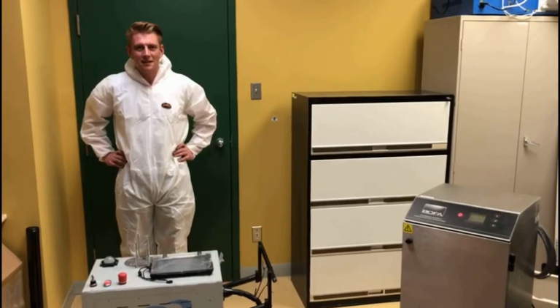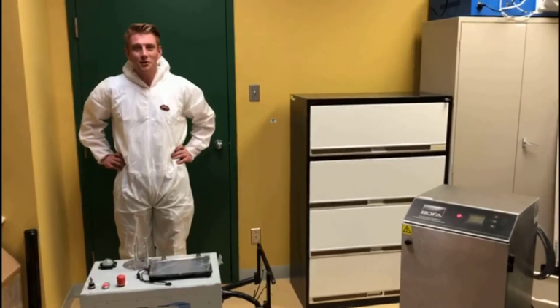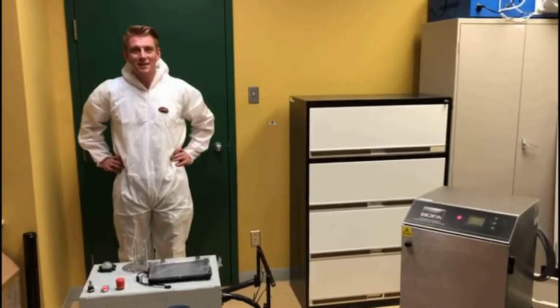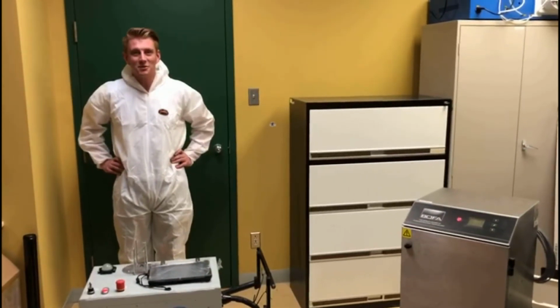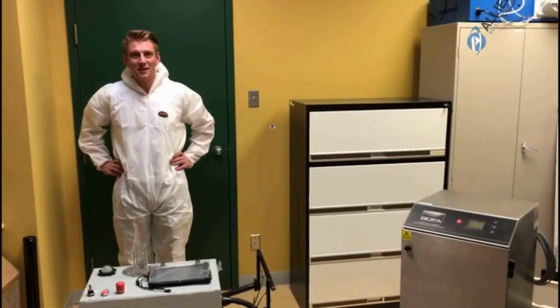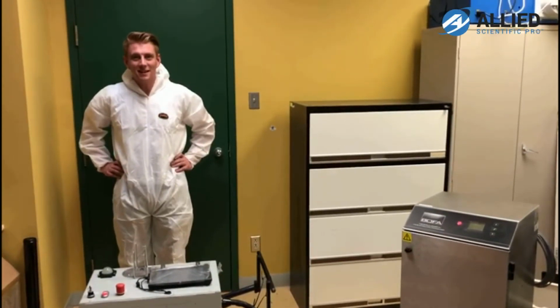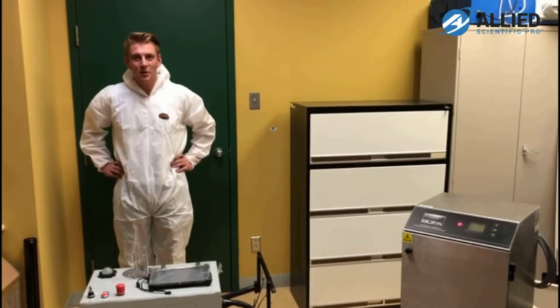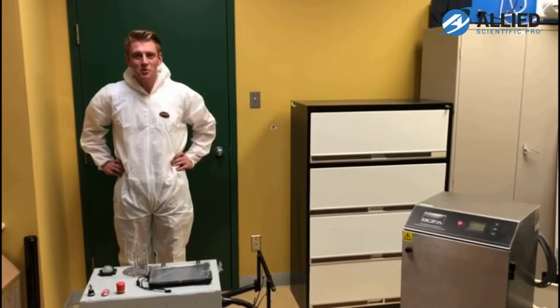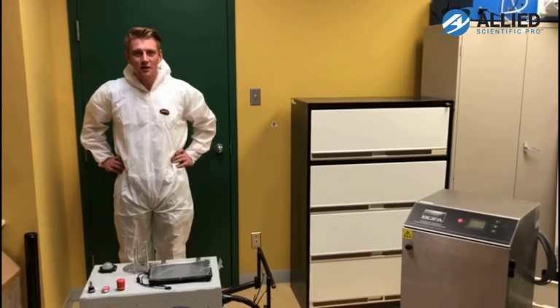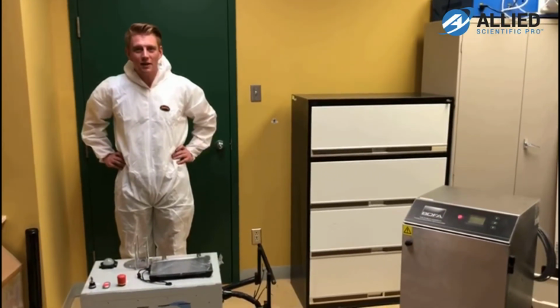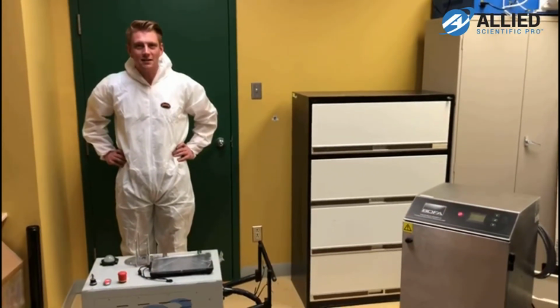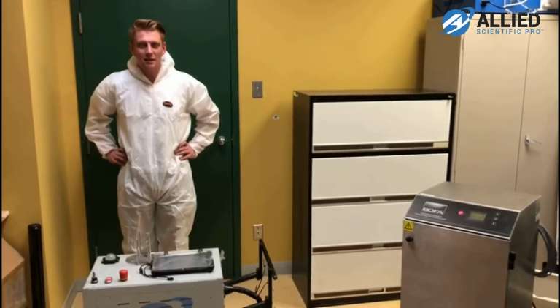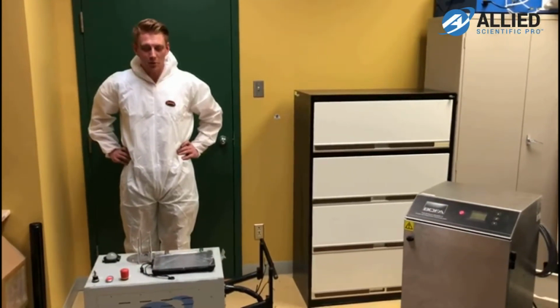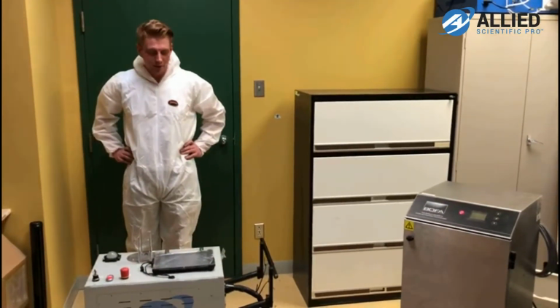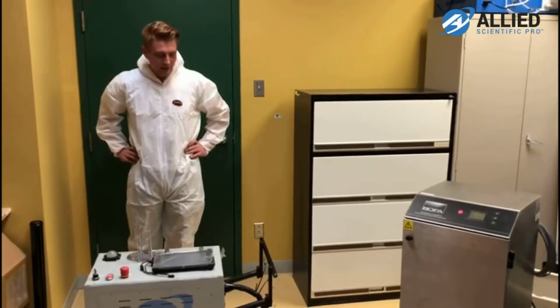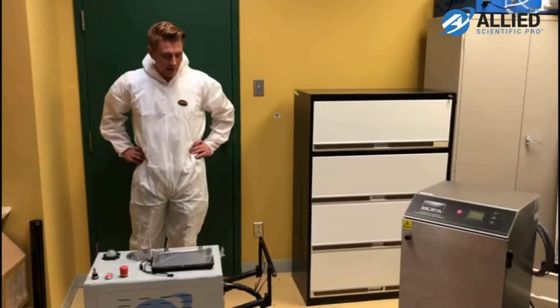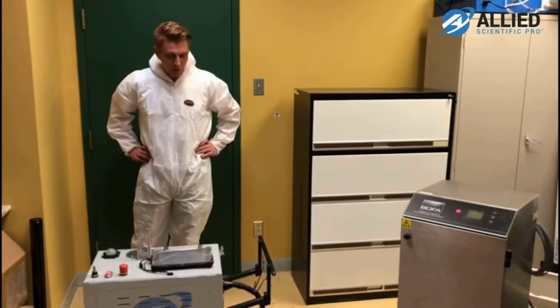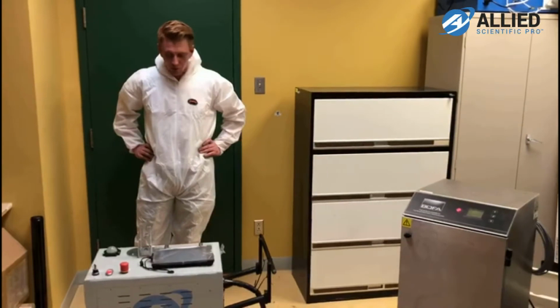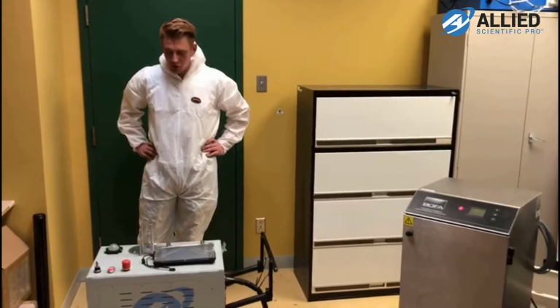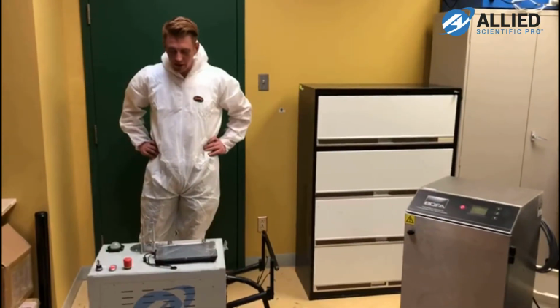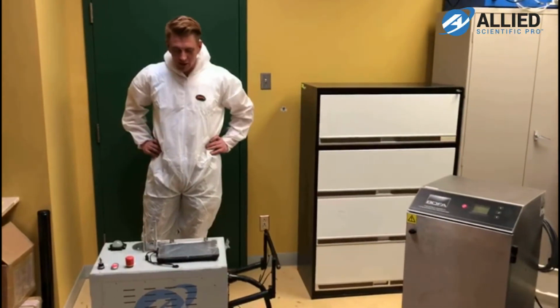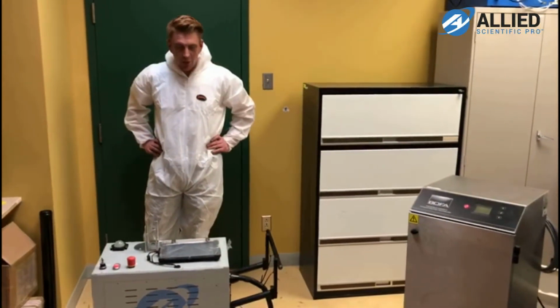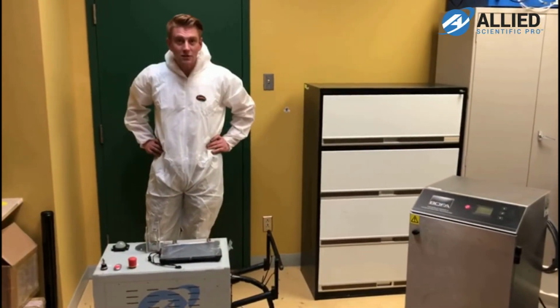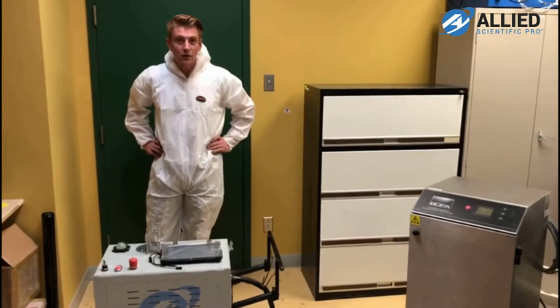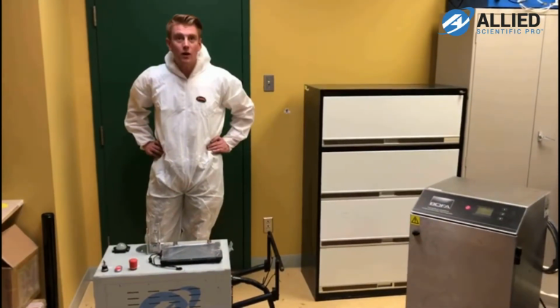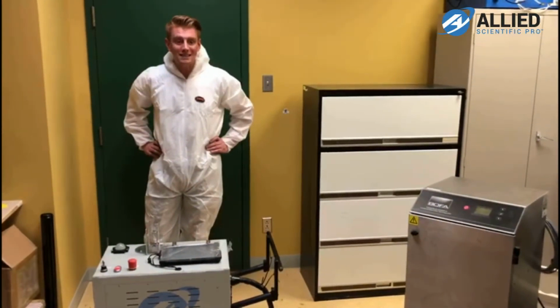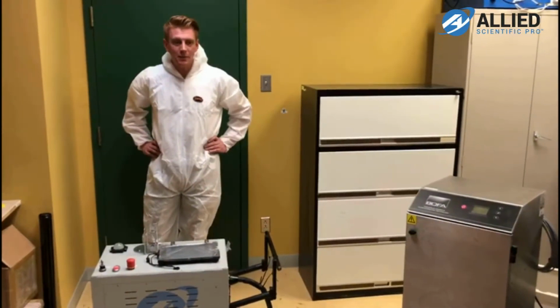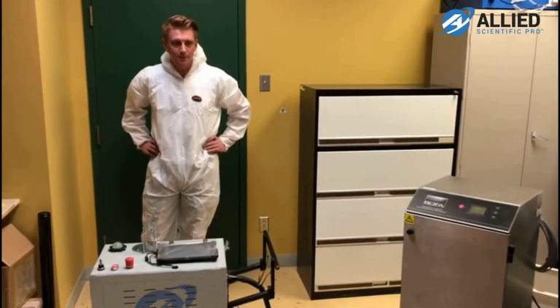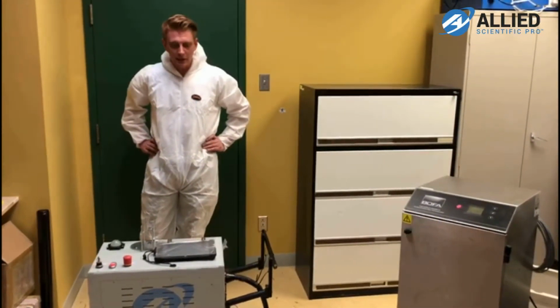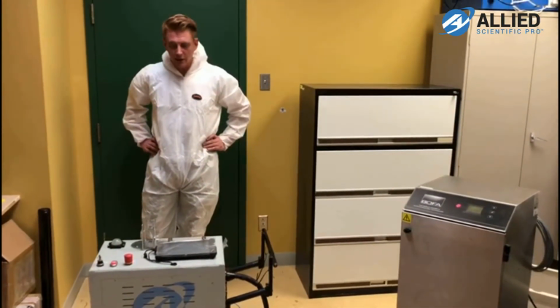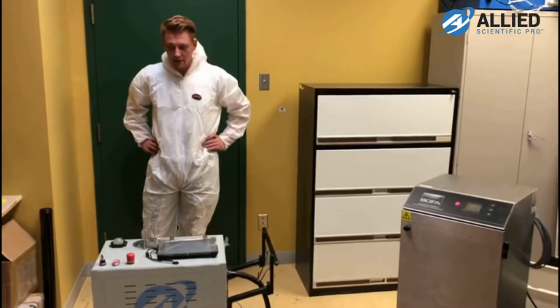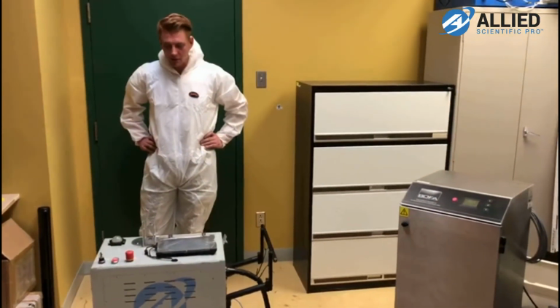Hello and thanks for joining us today. My name is John. I'm with Allied Scientific Pro. I just want to showcase our Laser Blast 100-watt system here. It's a laser cleaning system.